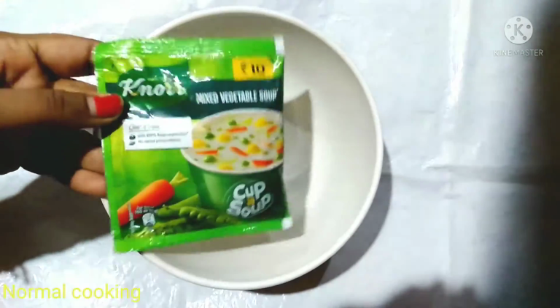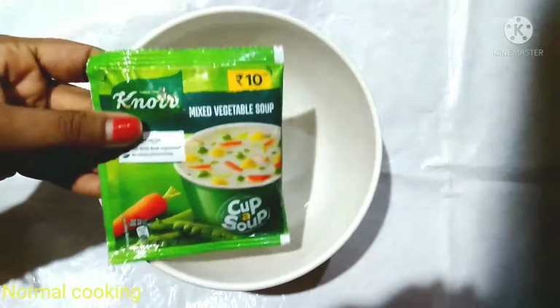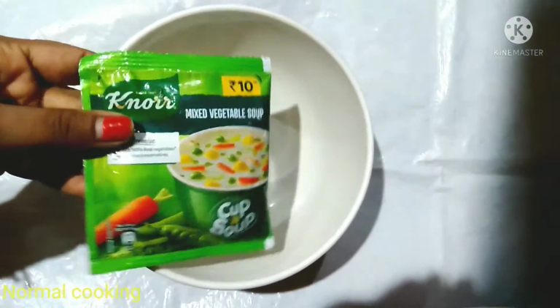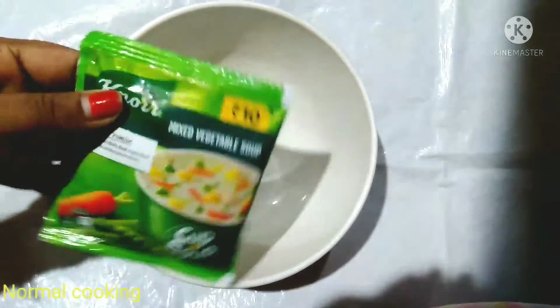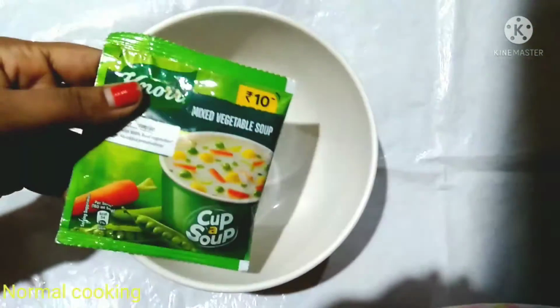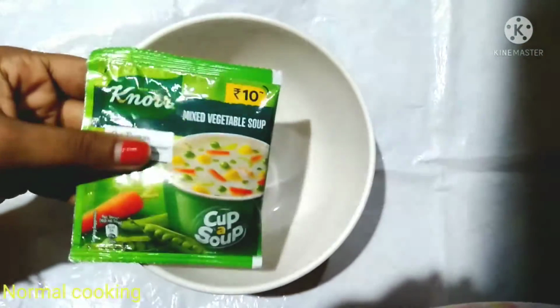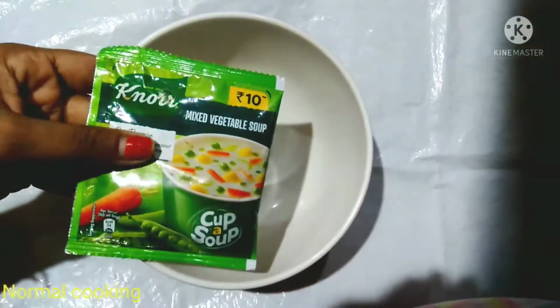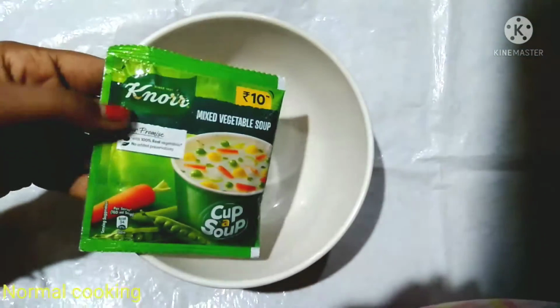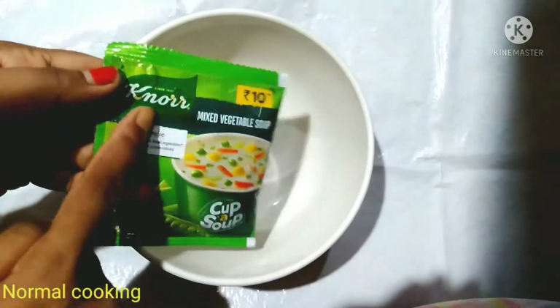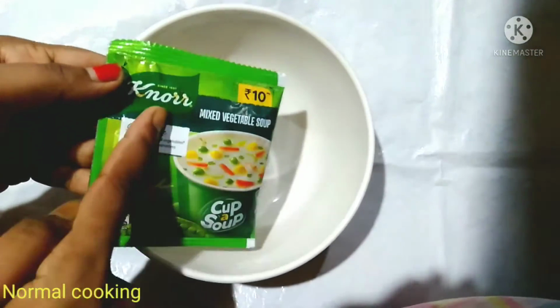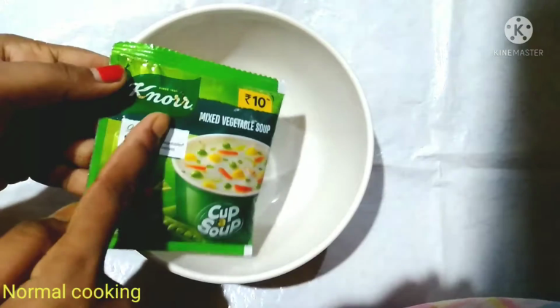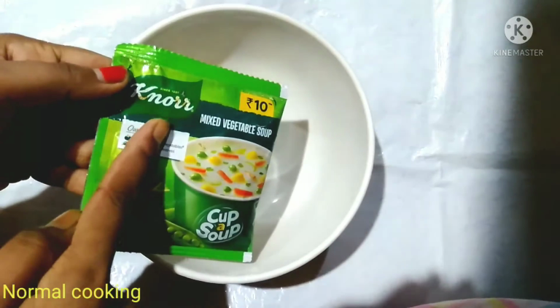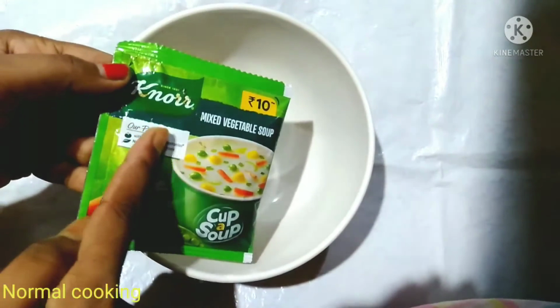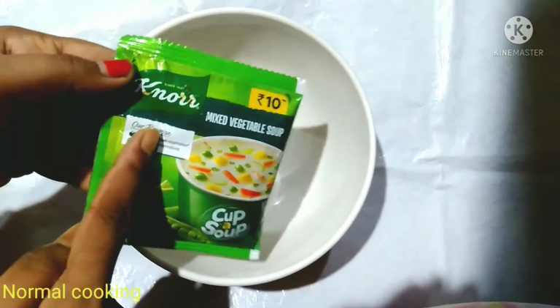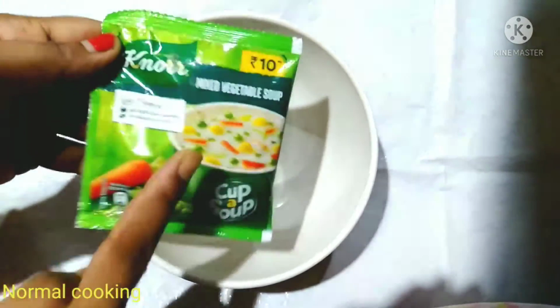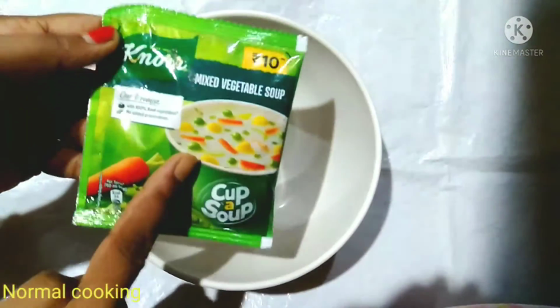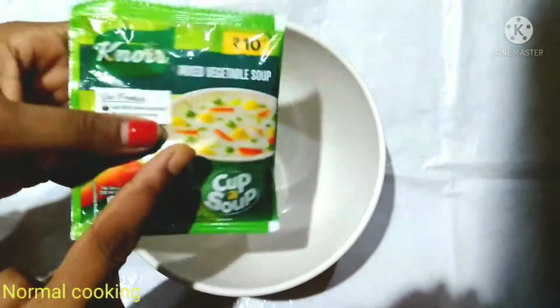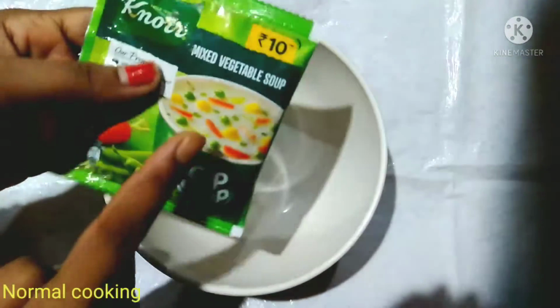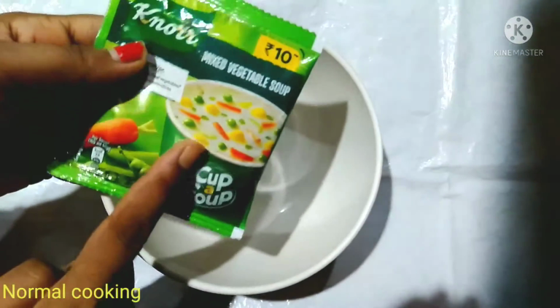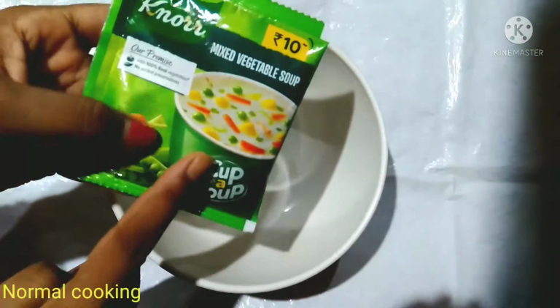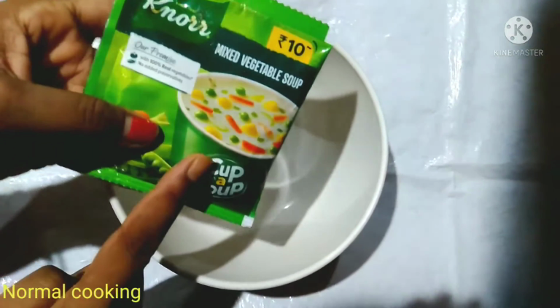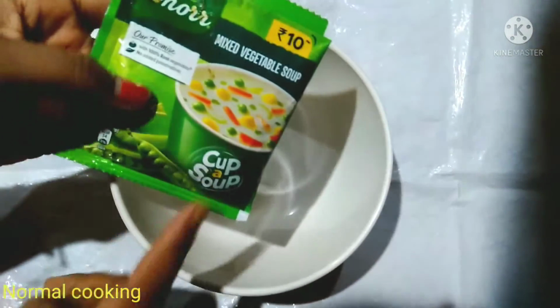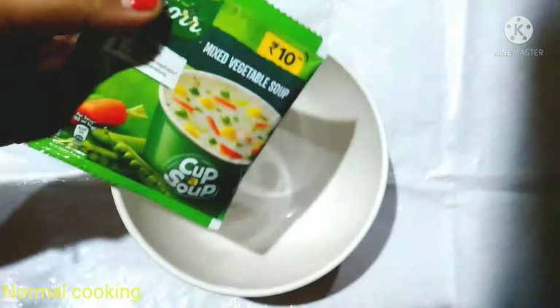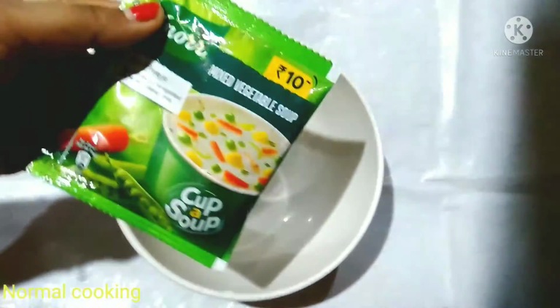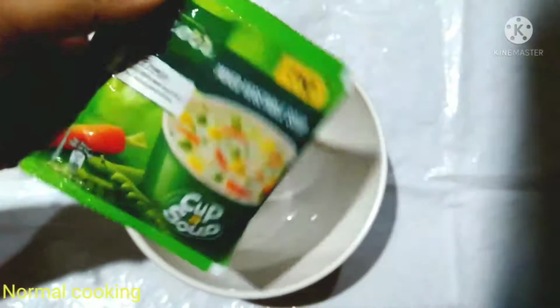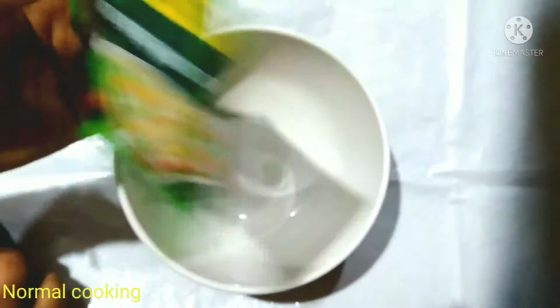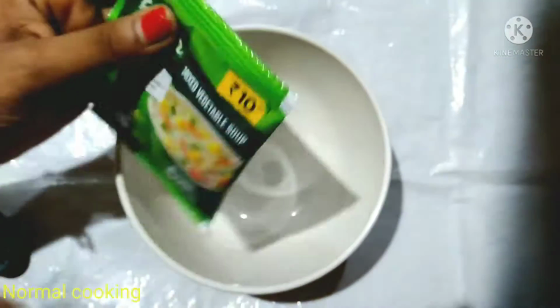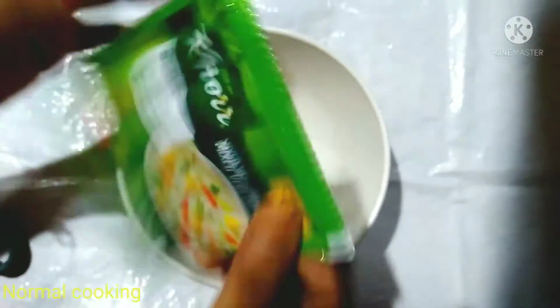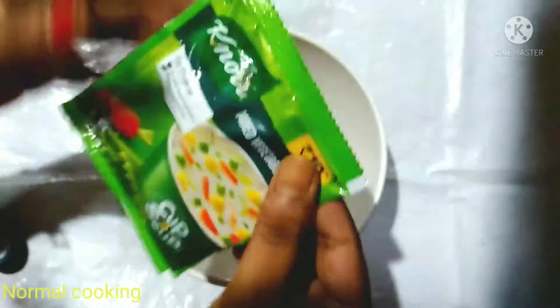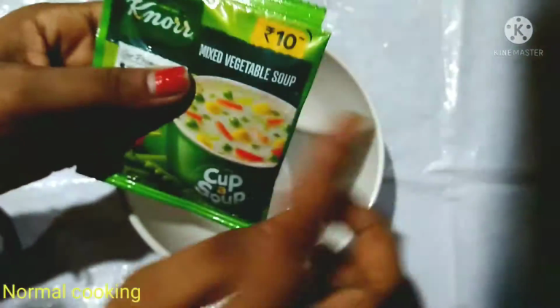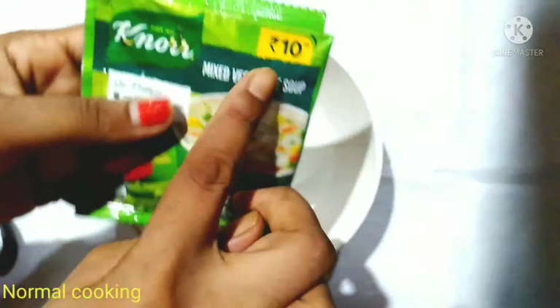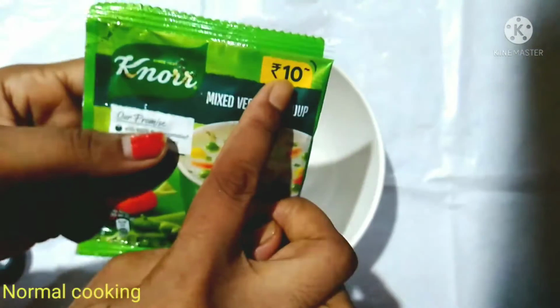Hello guys, welcome to Normal Cooking. My friends have come here, so I will make a soup. I am going to make a soup for 10 rupees. This soup is very simple.